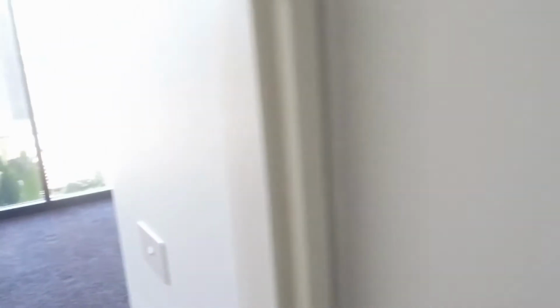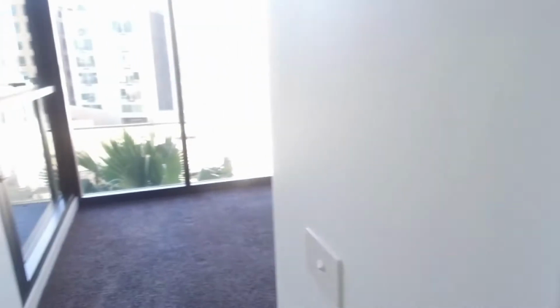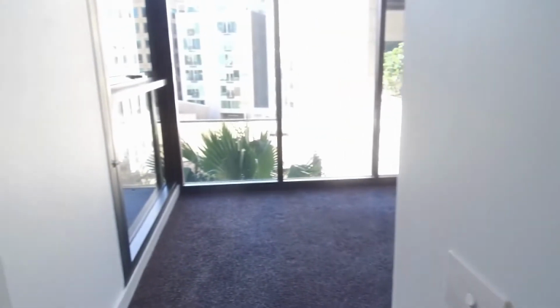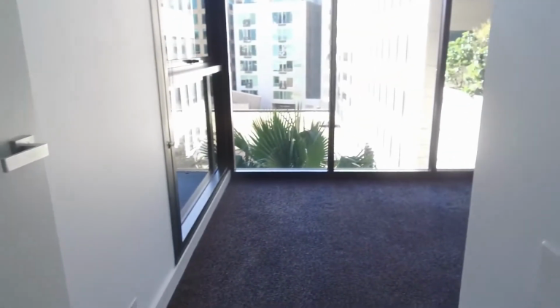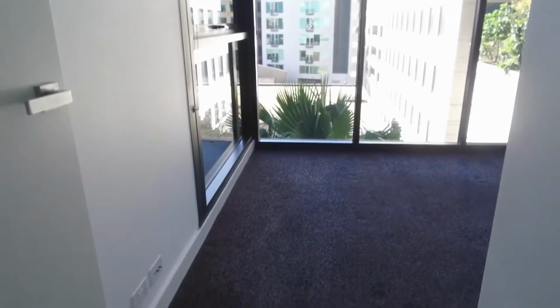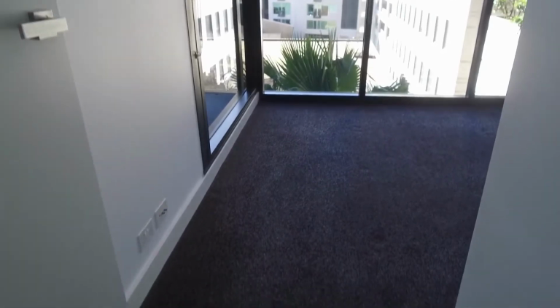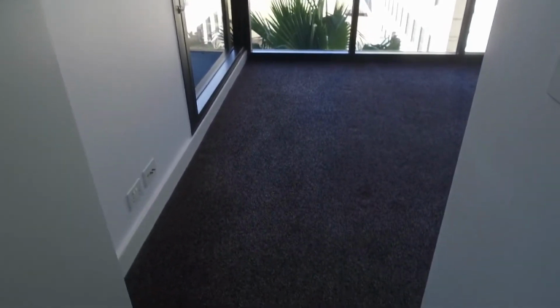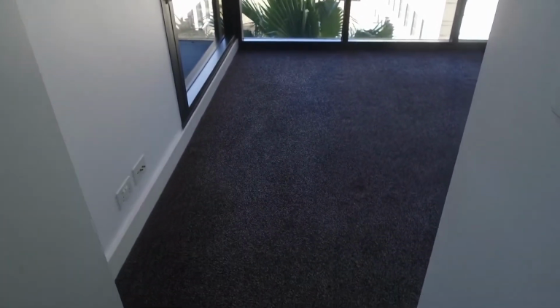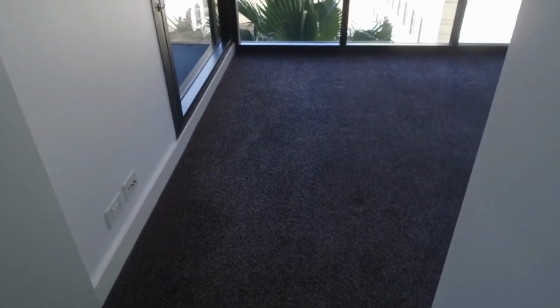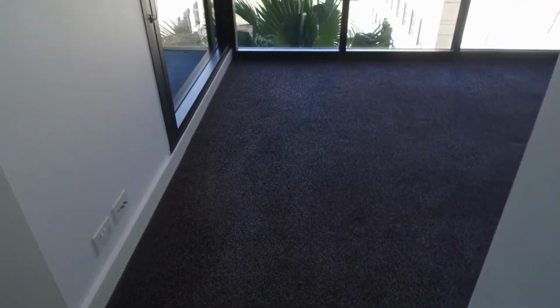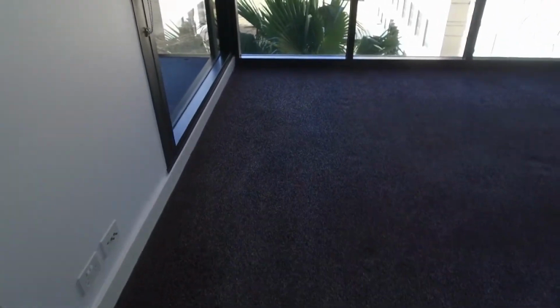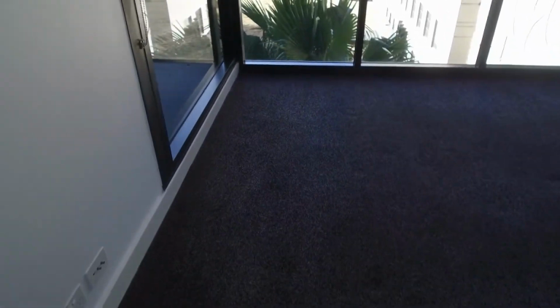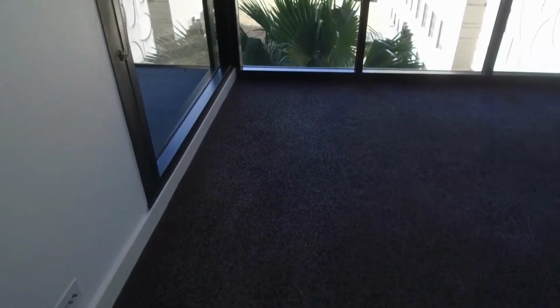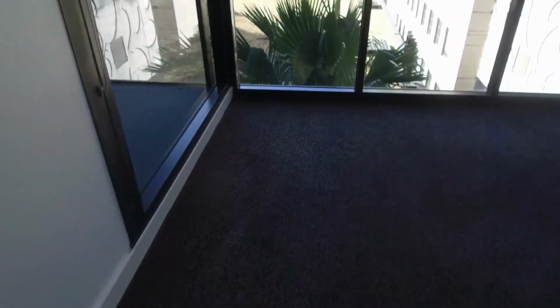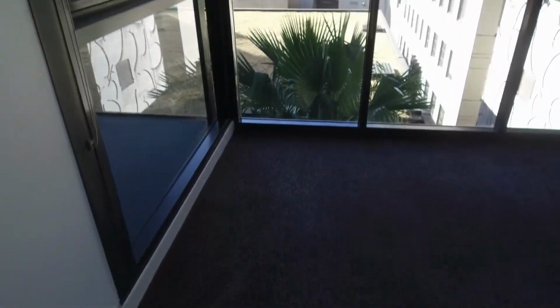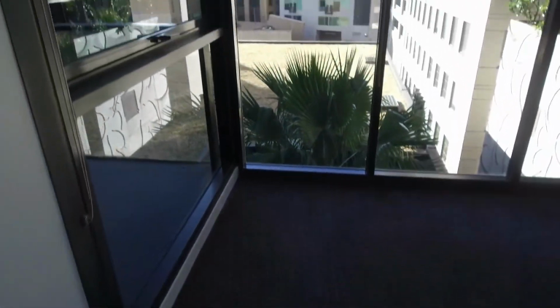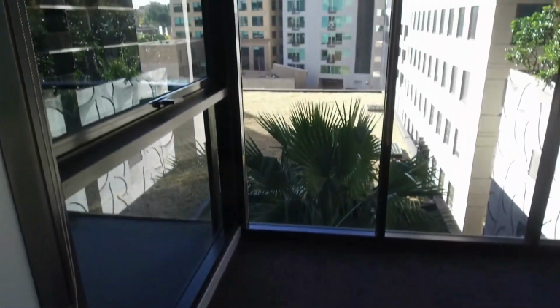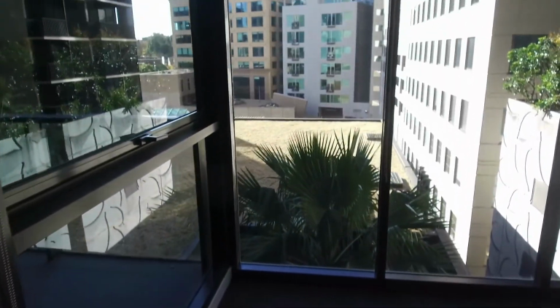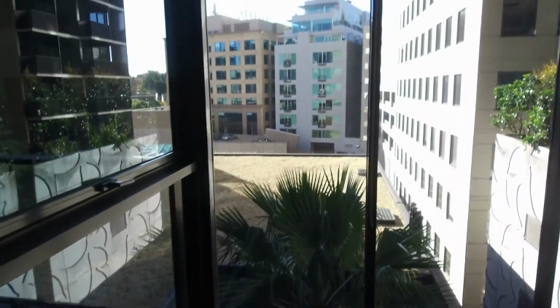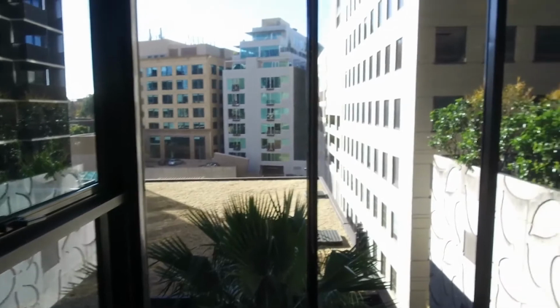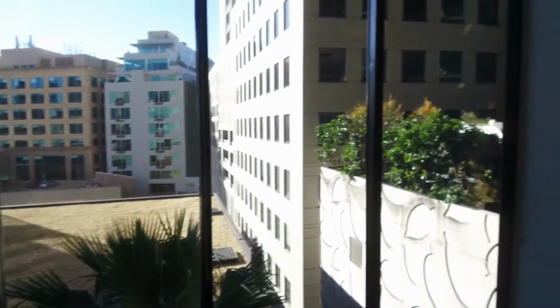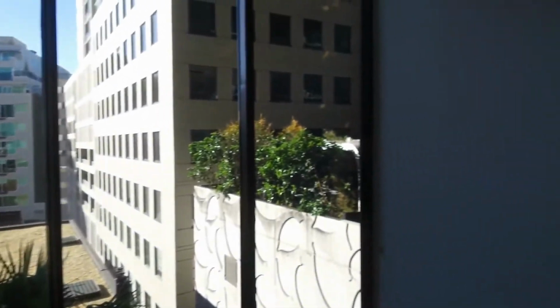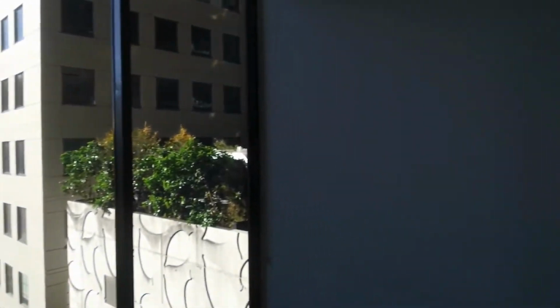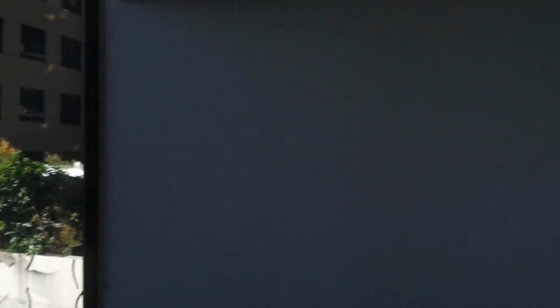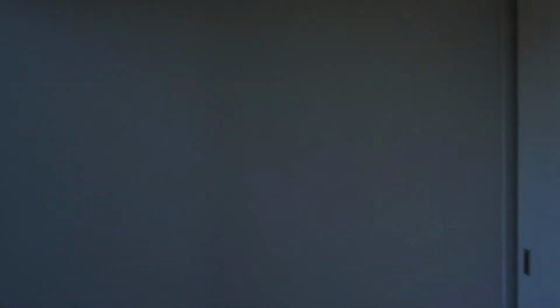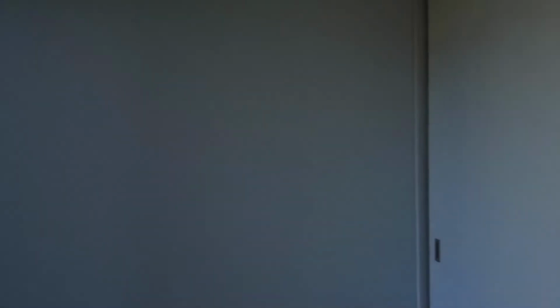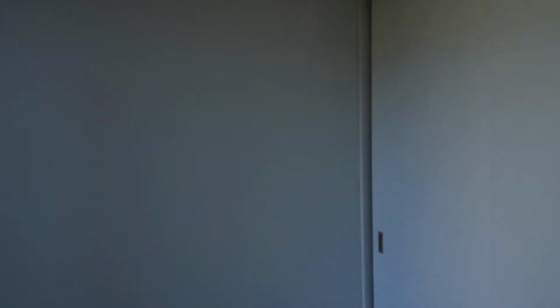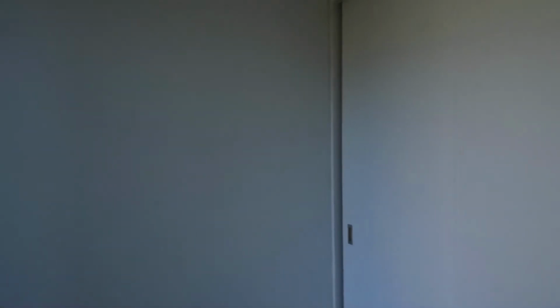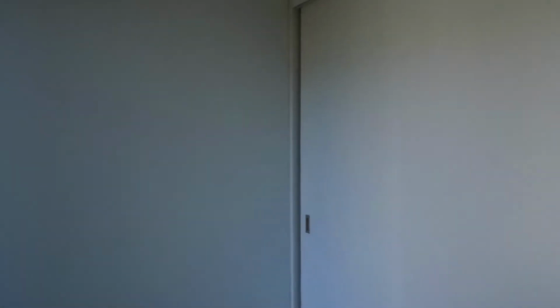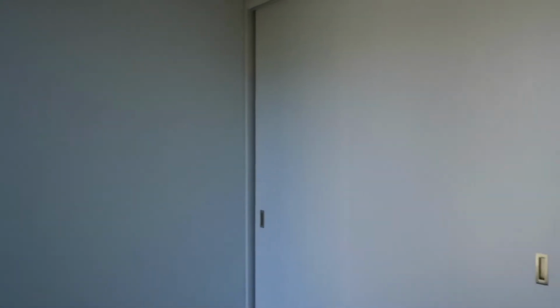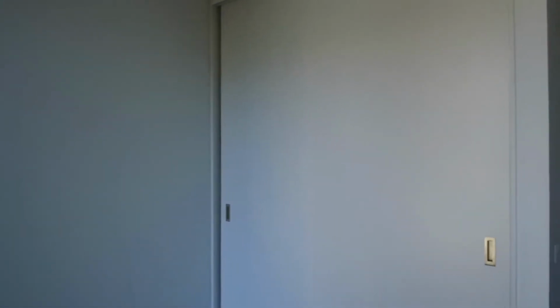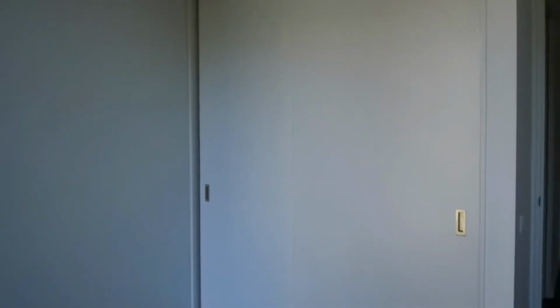And last but not least is the first bedroom, which has plenty of light coming in, and comes with the built-in robe as well.